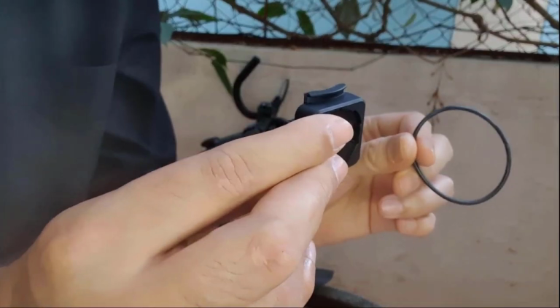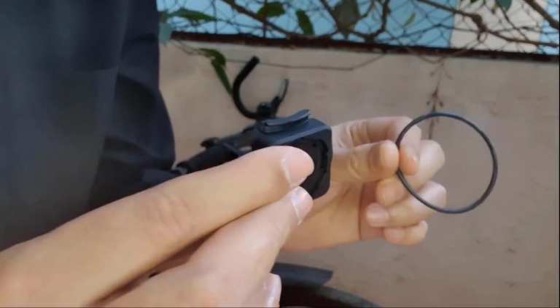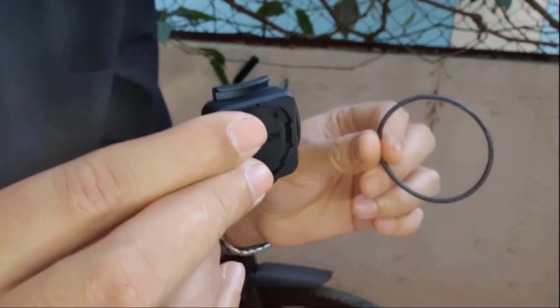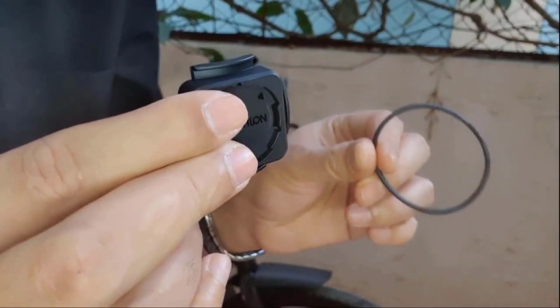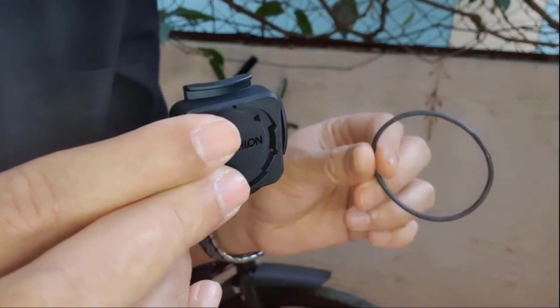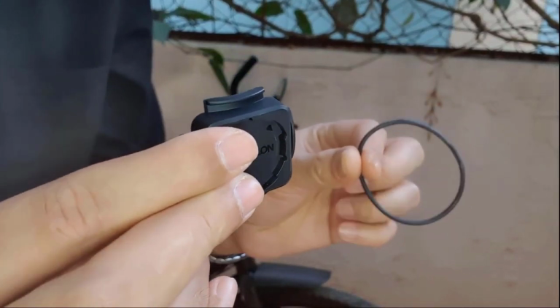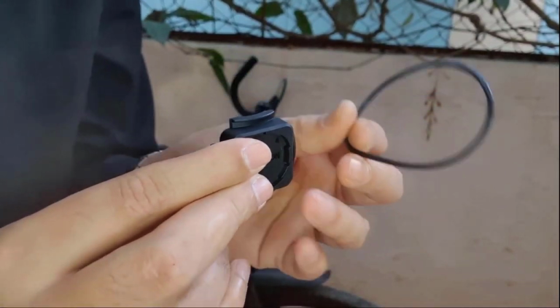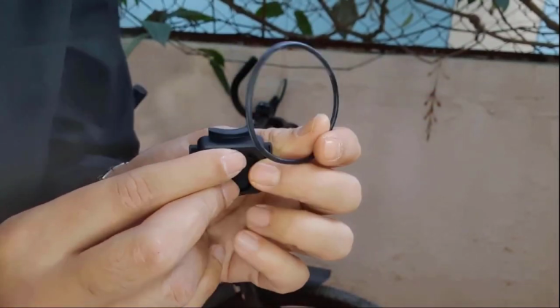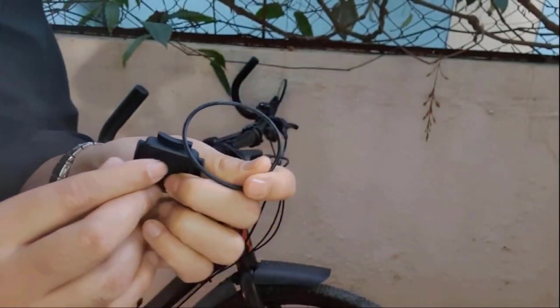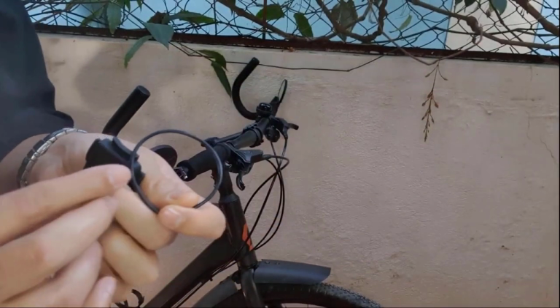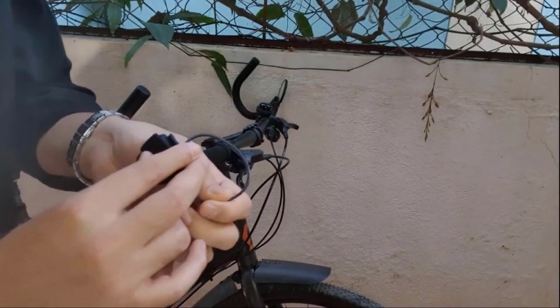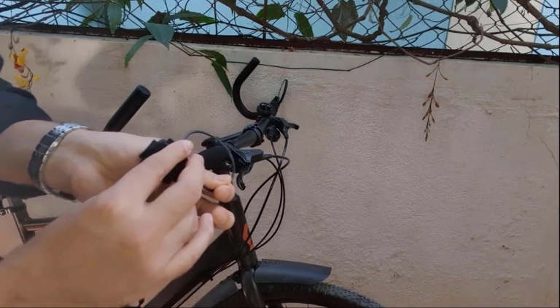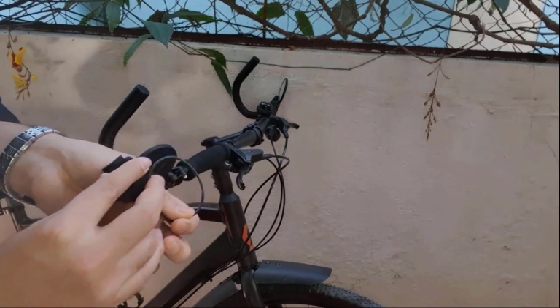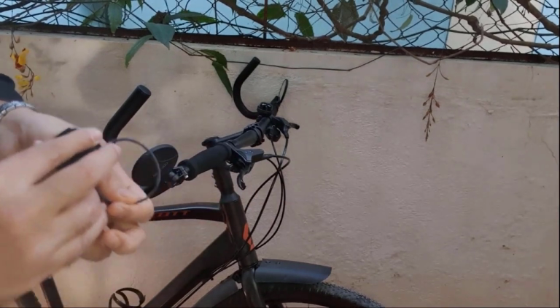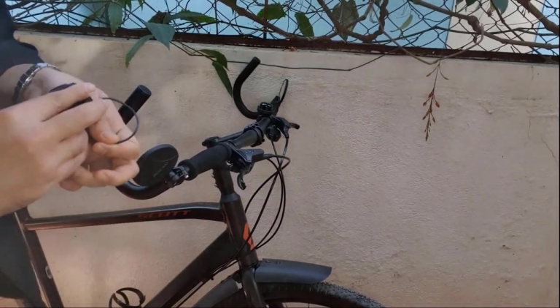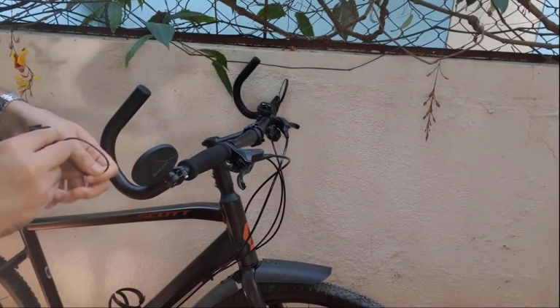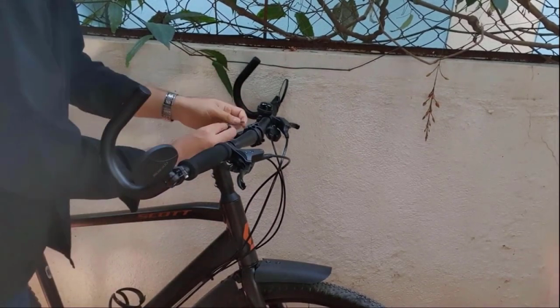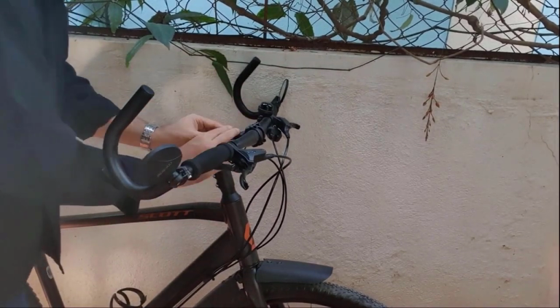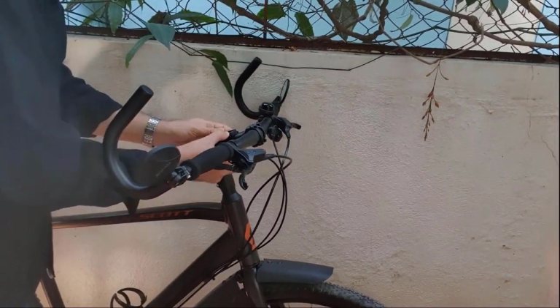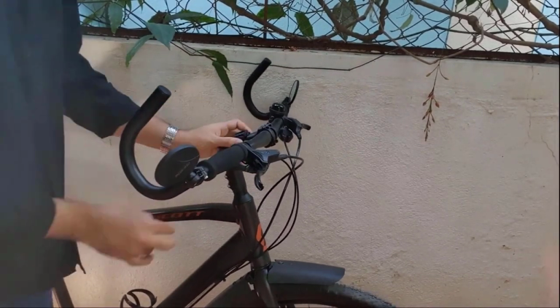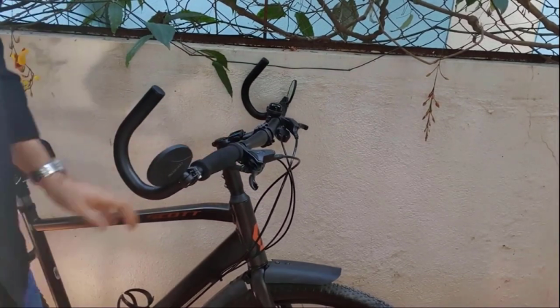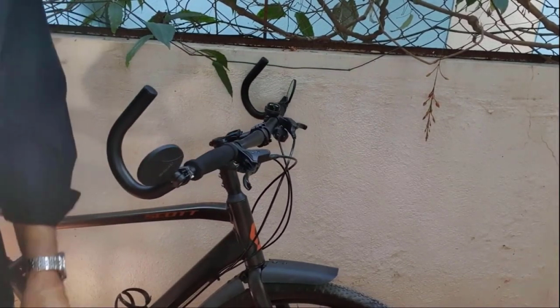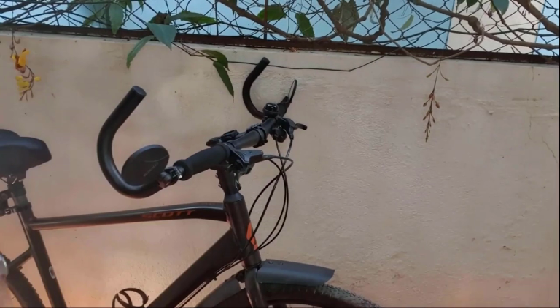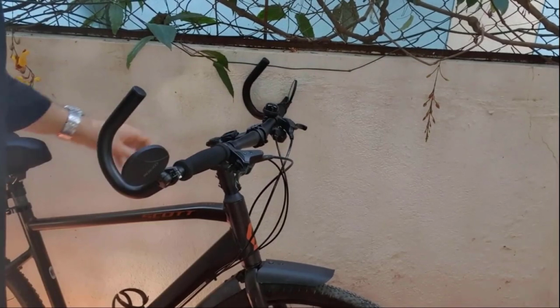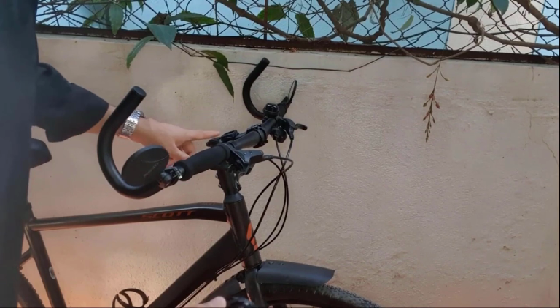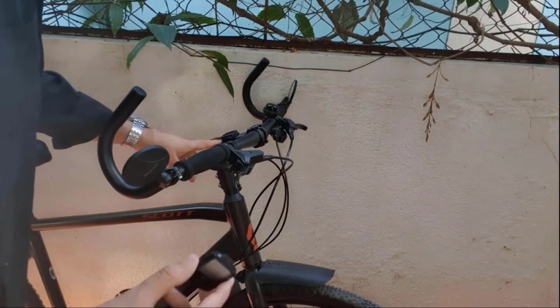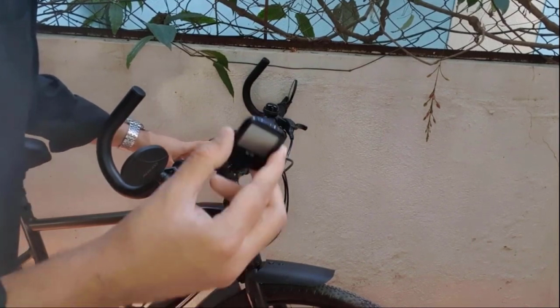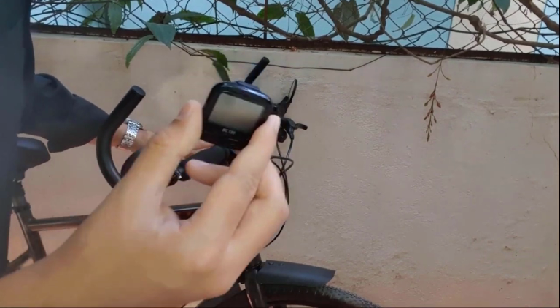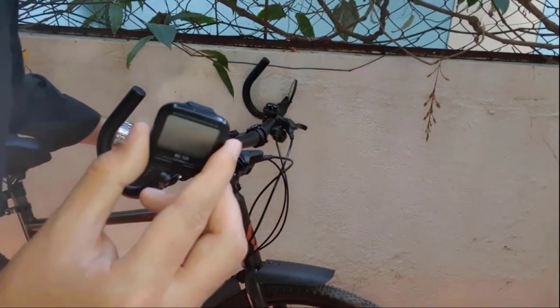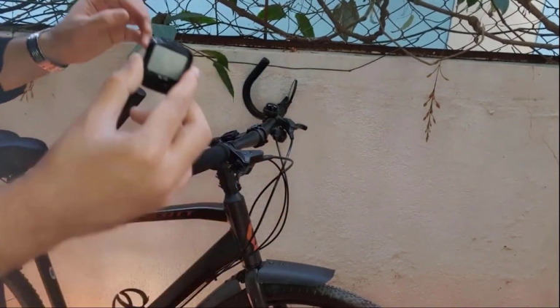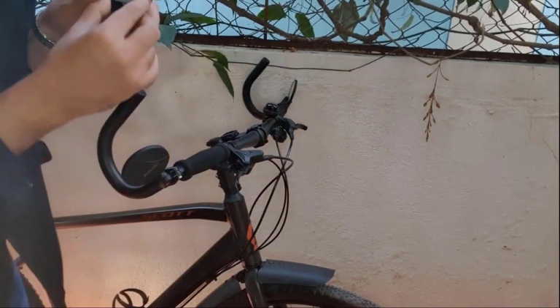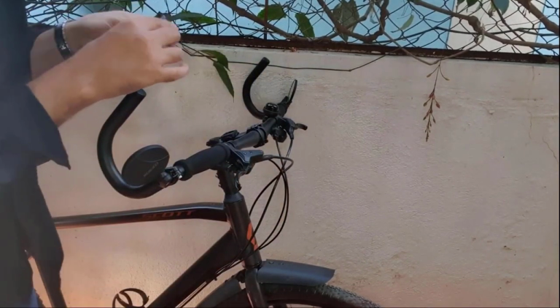I will install the speedometer holder. Thankfully, we do not need any tools for the entire installation. Done. This holder makes fitting the speedometer a simple task.